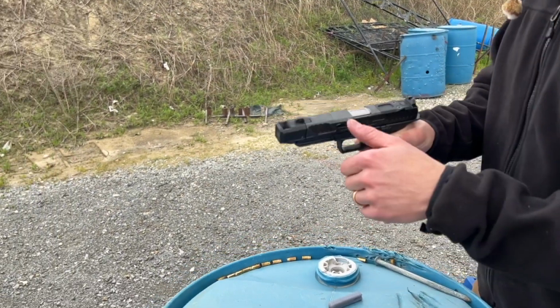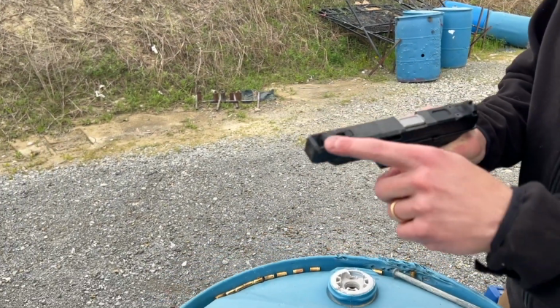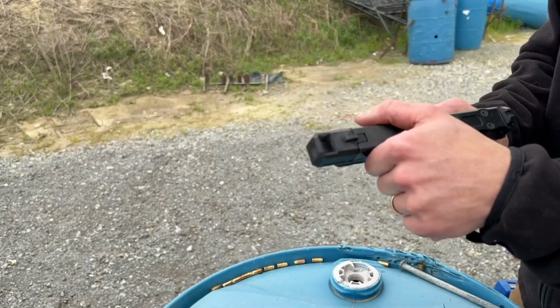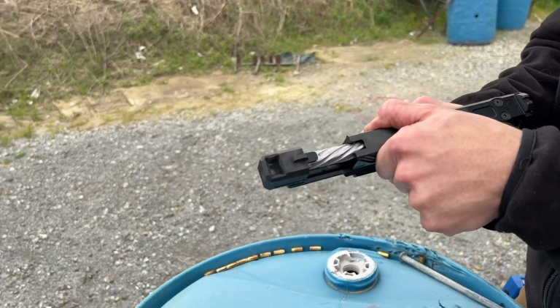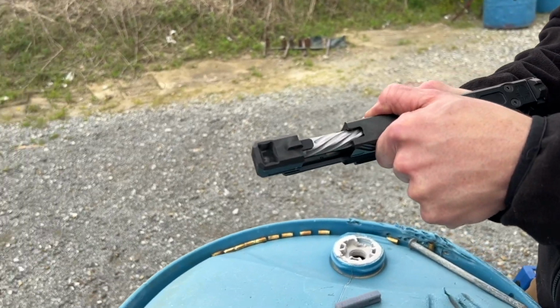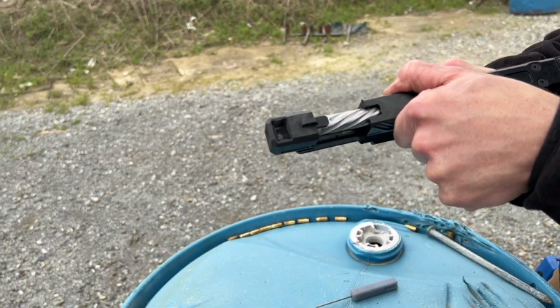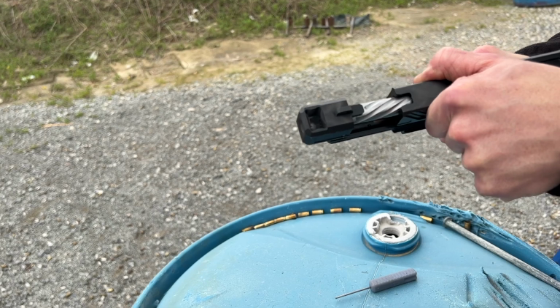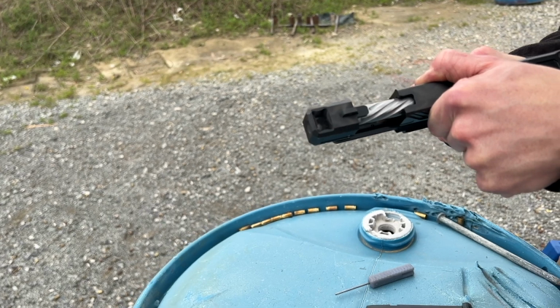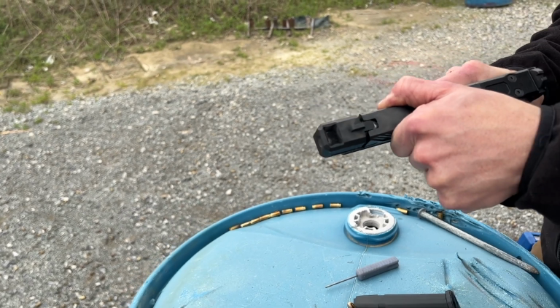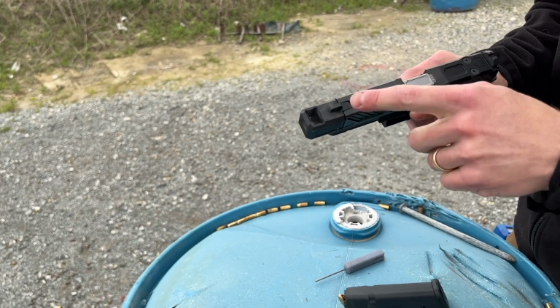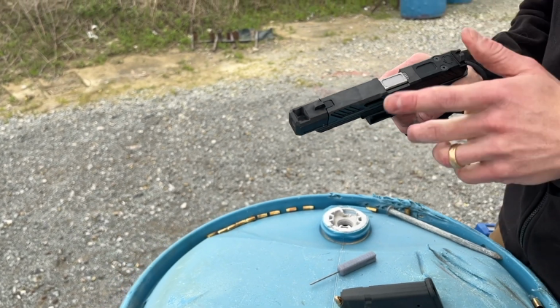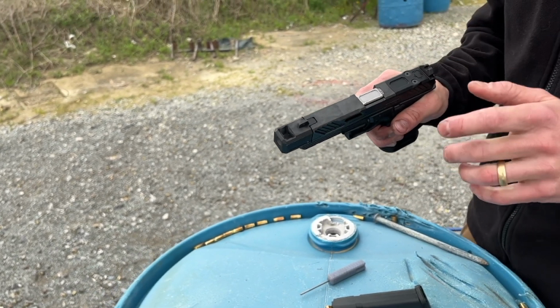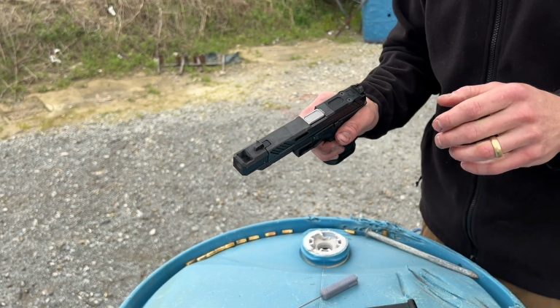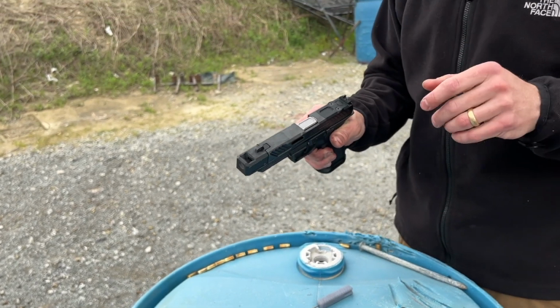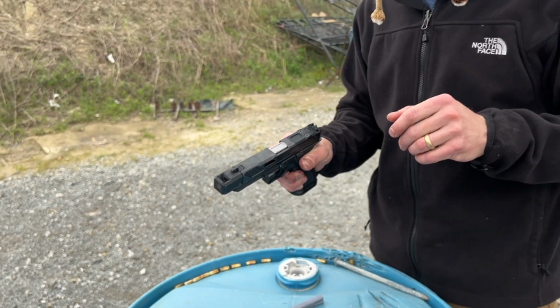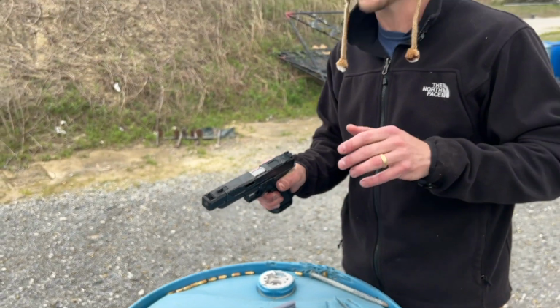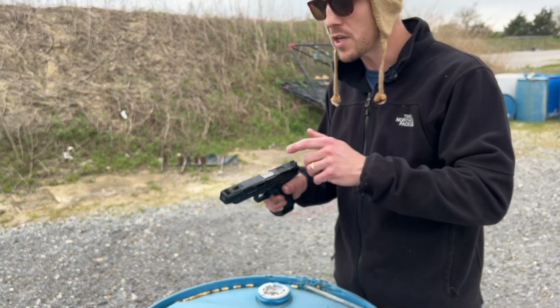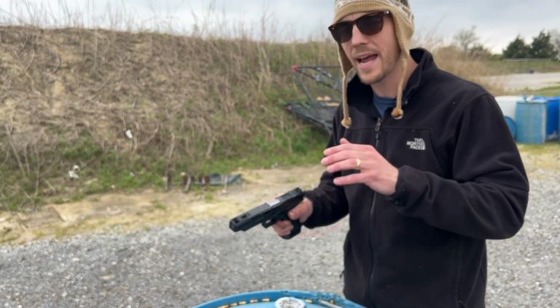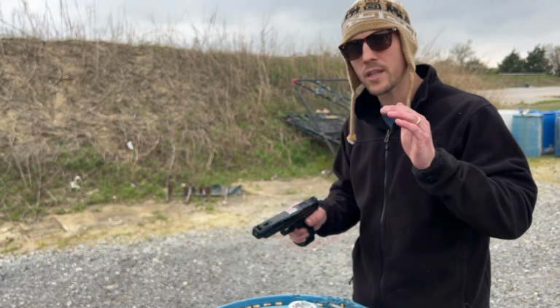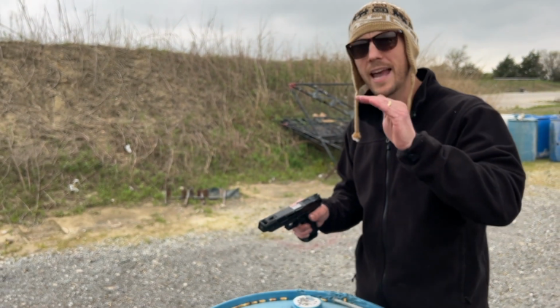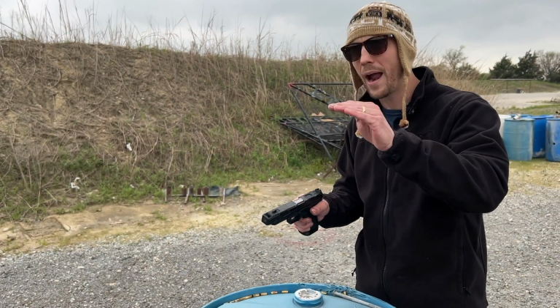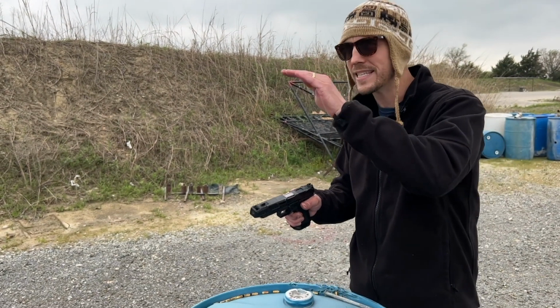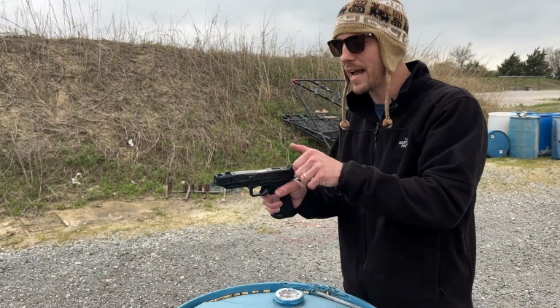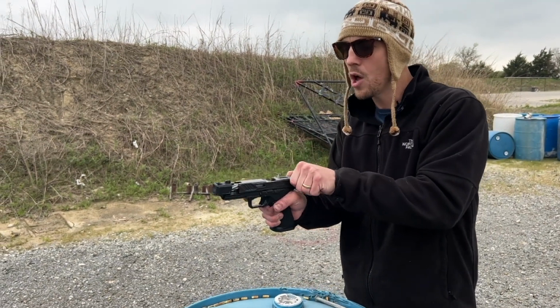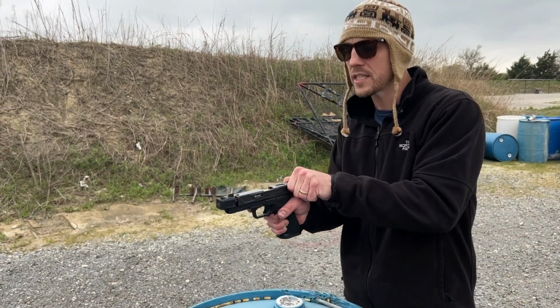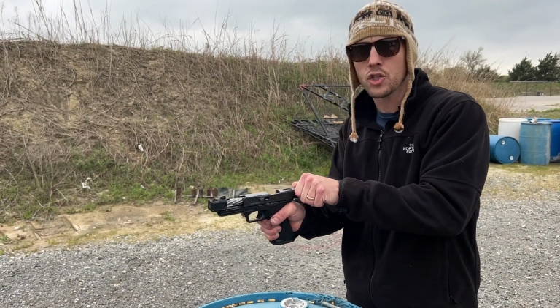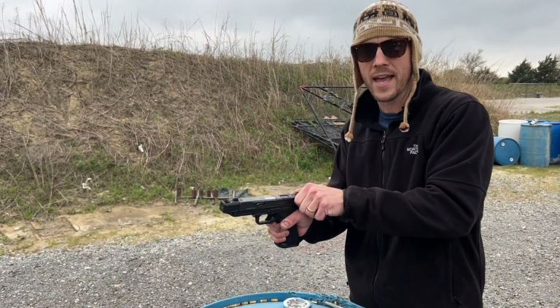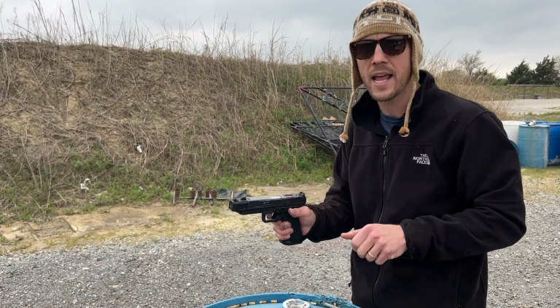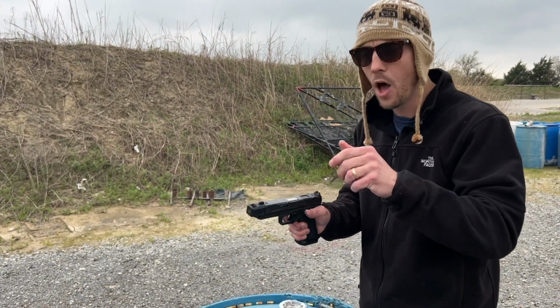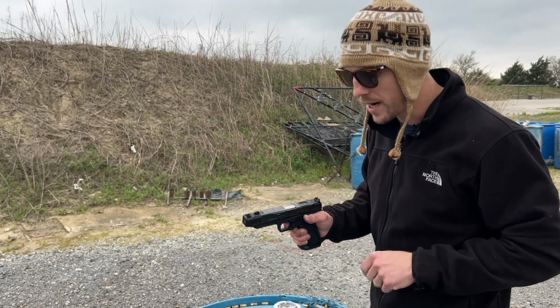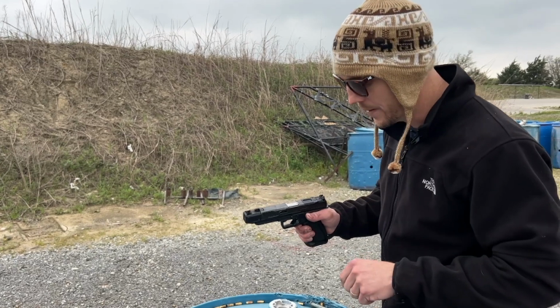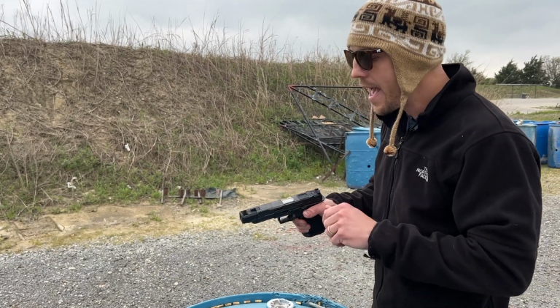Everybody knows by now that the front sight is mounted on the compensator — that's a big deal. When you're shooting the gun fast and you use iron sights, that sight tracks and stays out there while the slide is cycling.